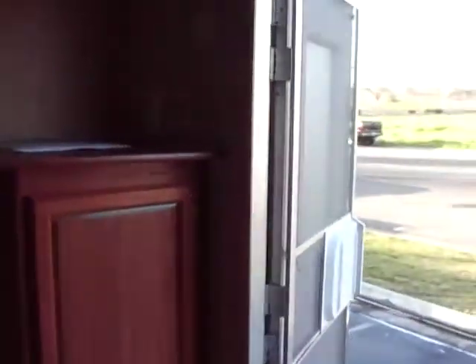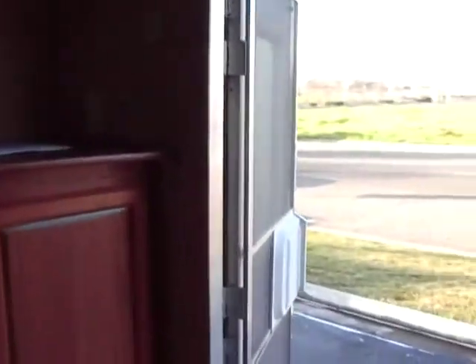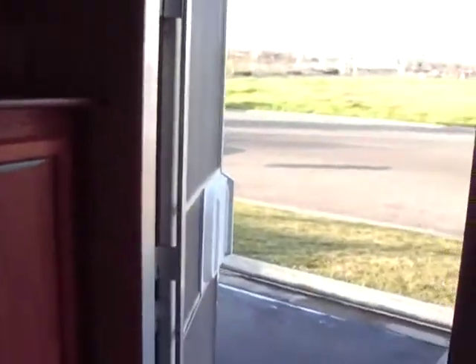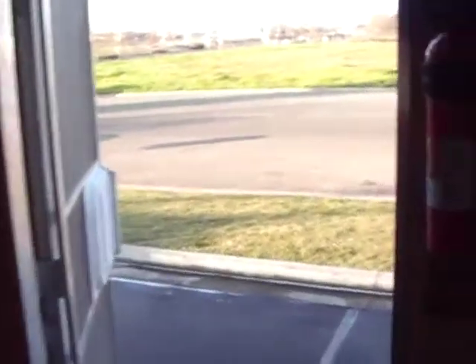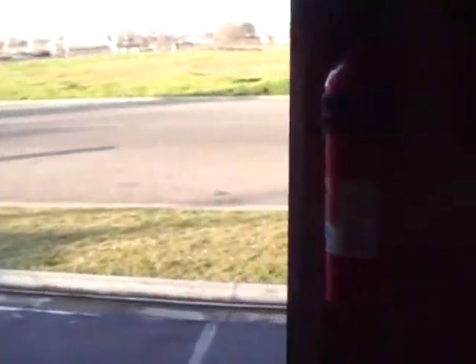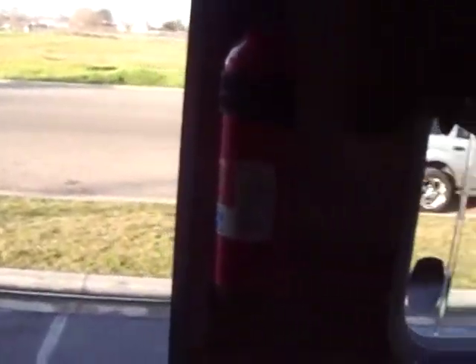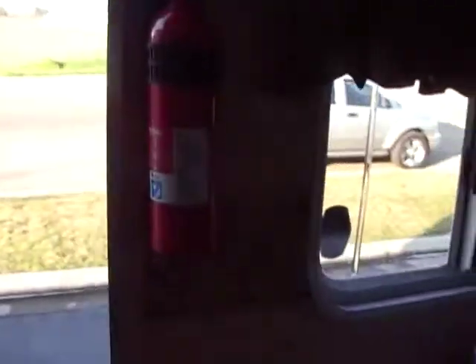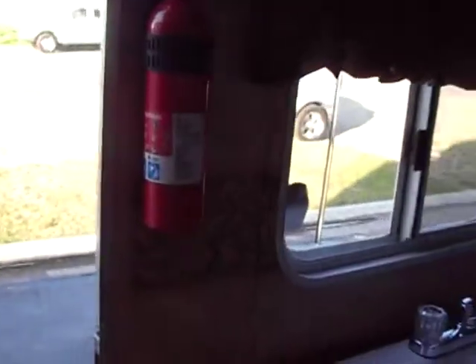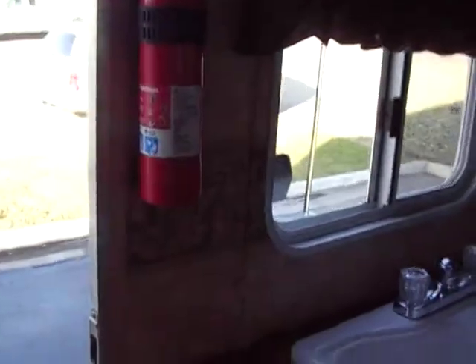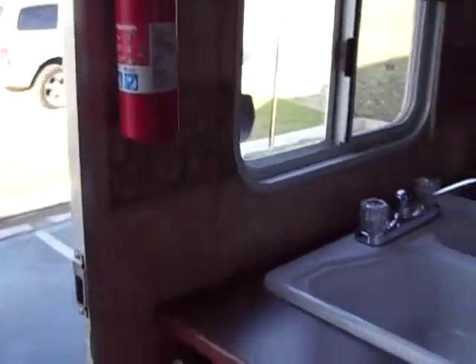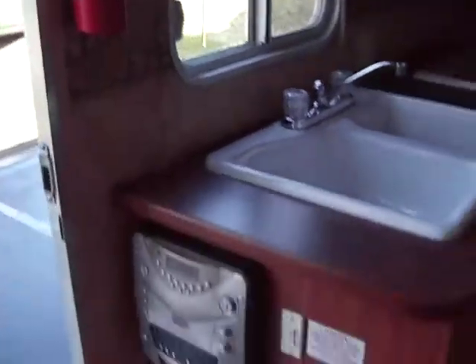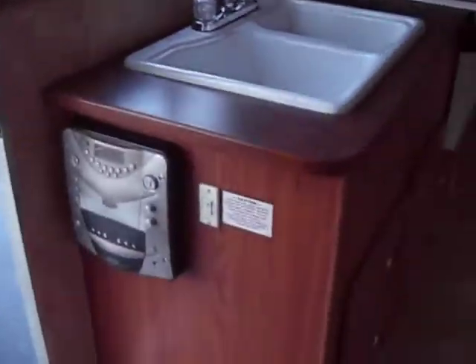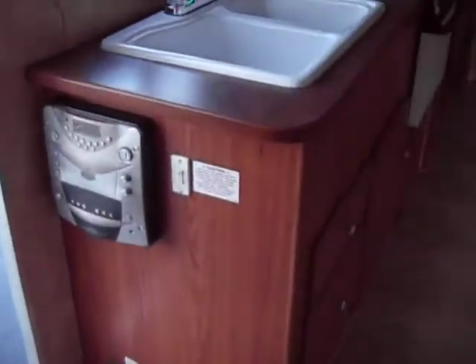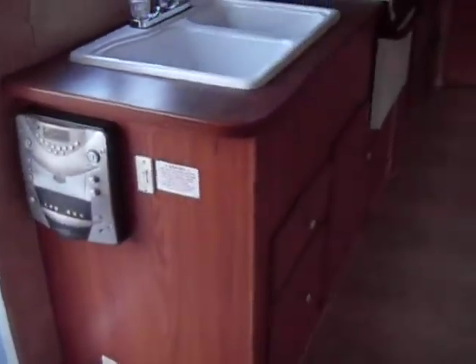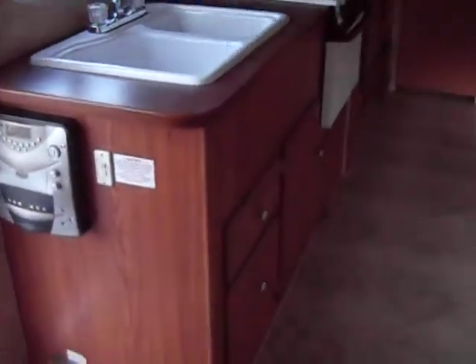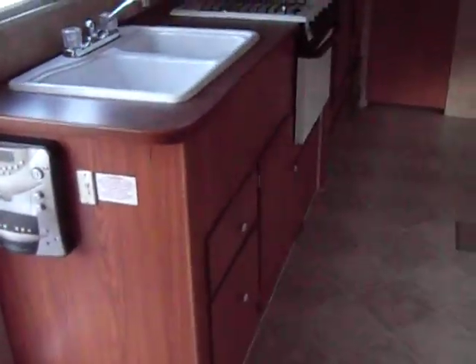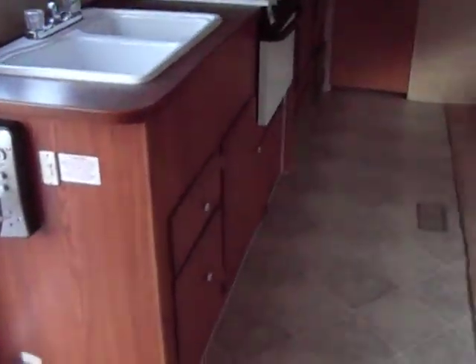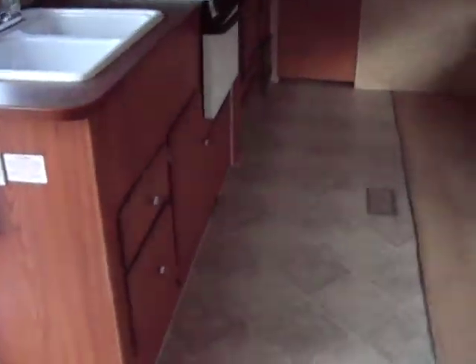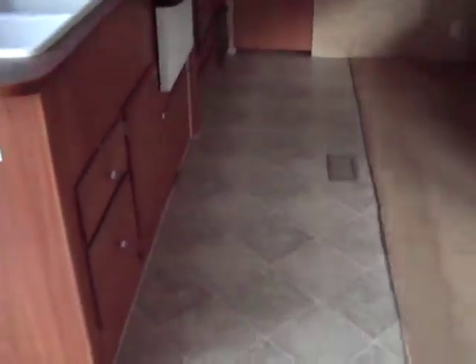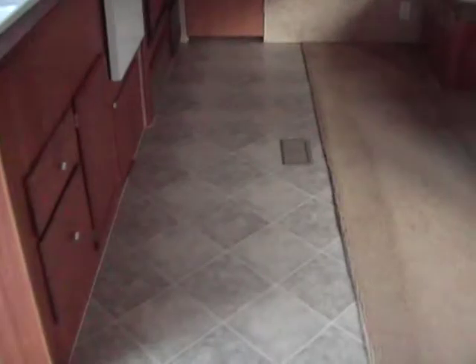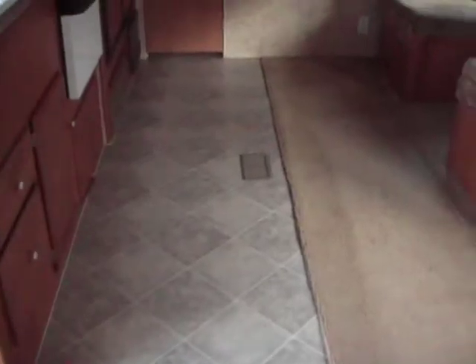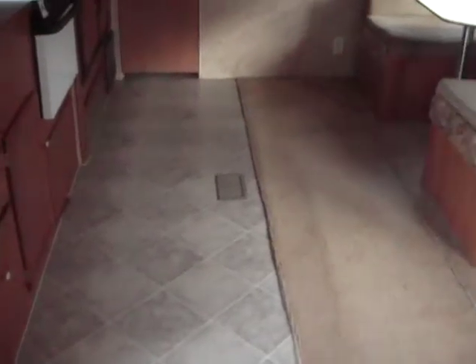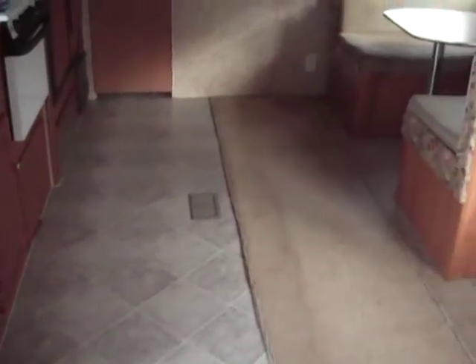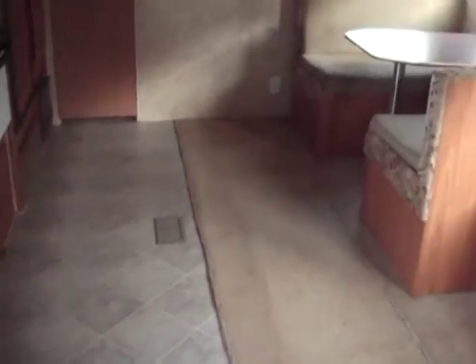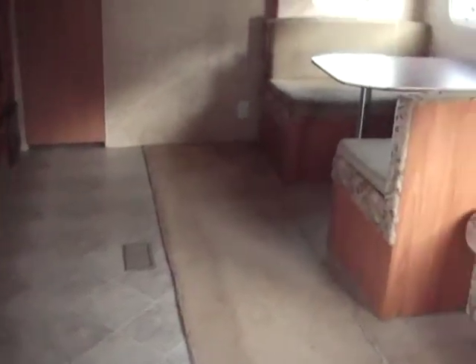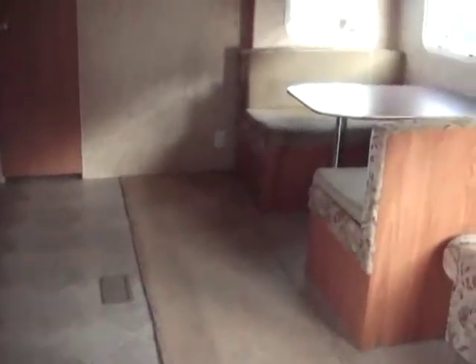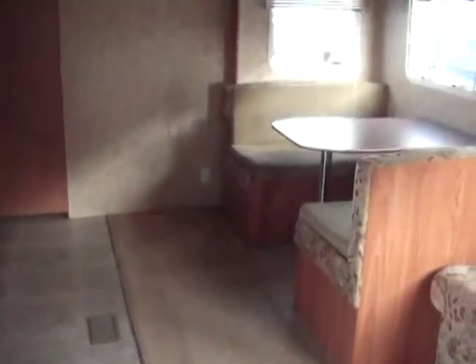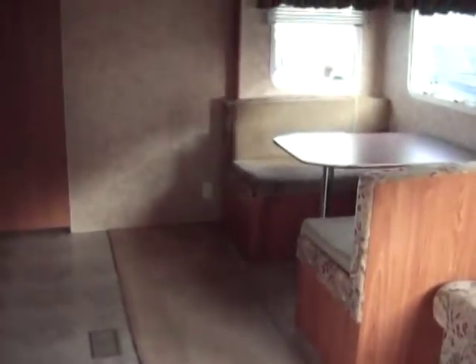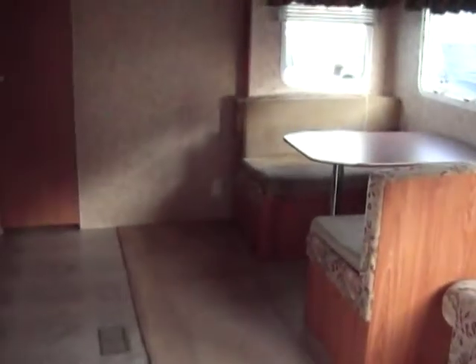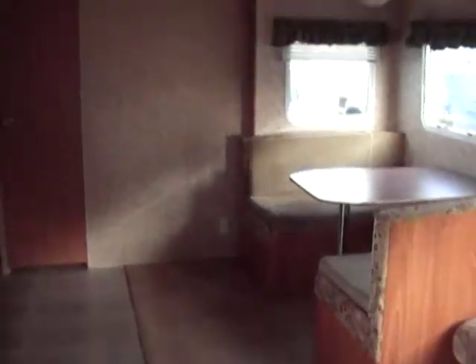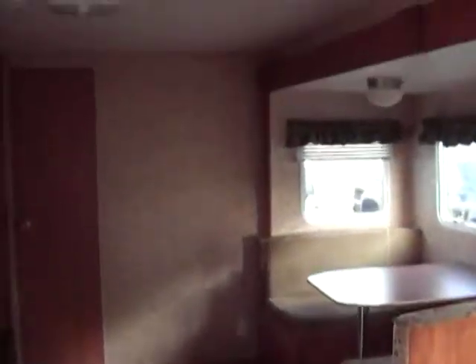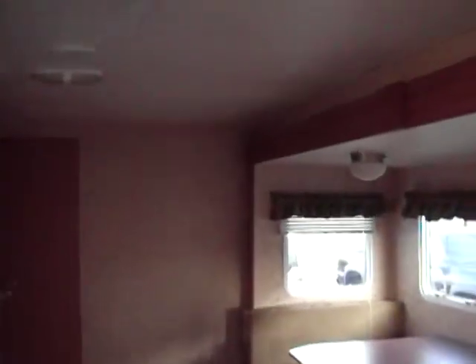It does have a screen door, and again, stereo system, LP detector, and smoke detector. So this is a very safe unit as well.